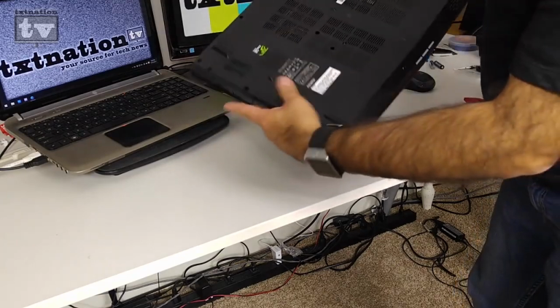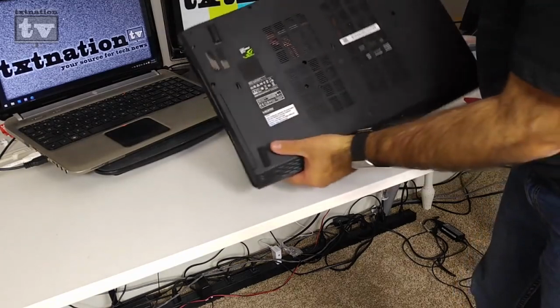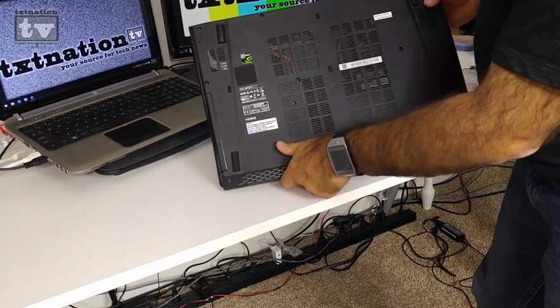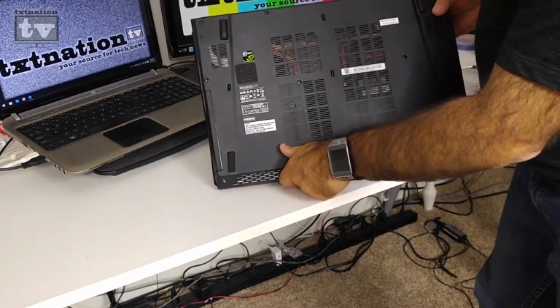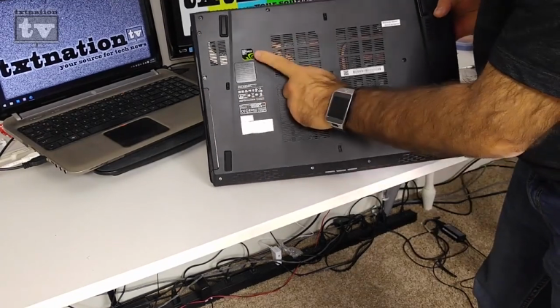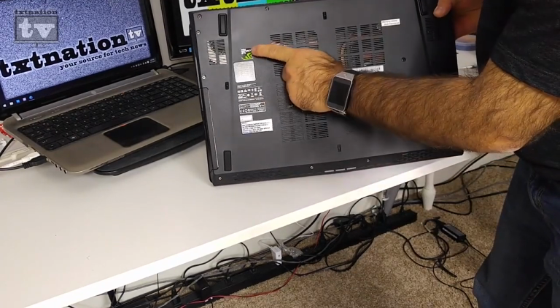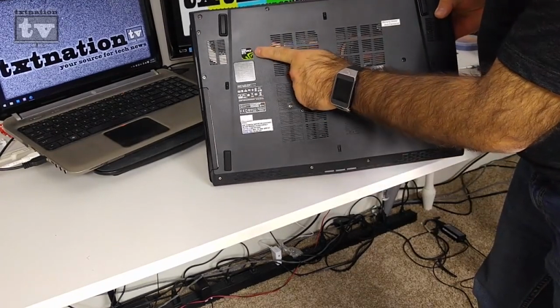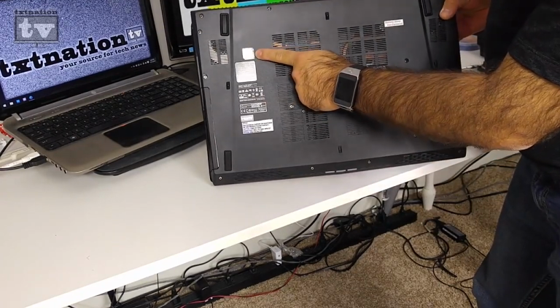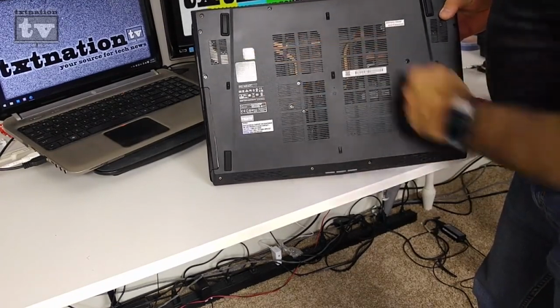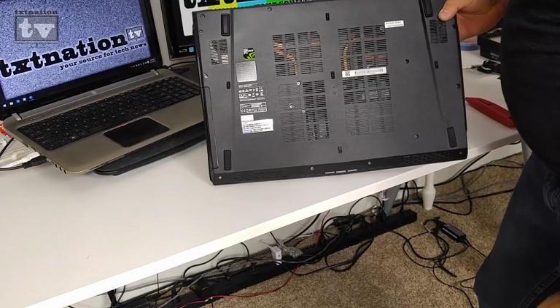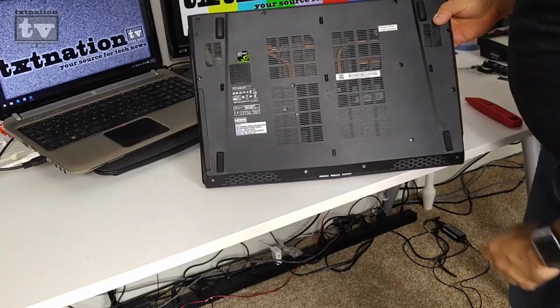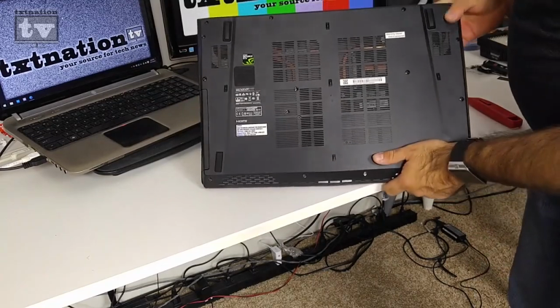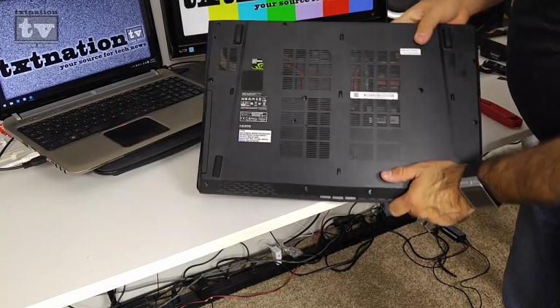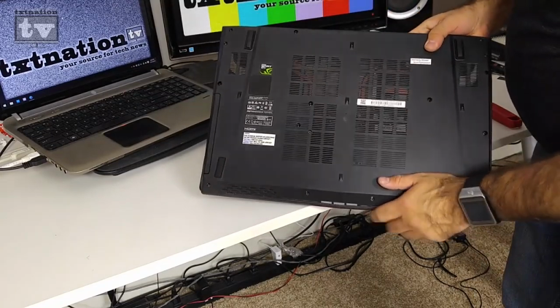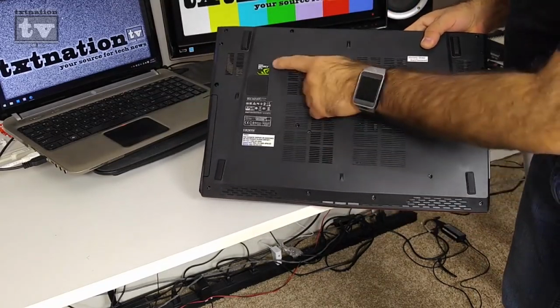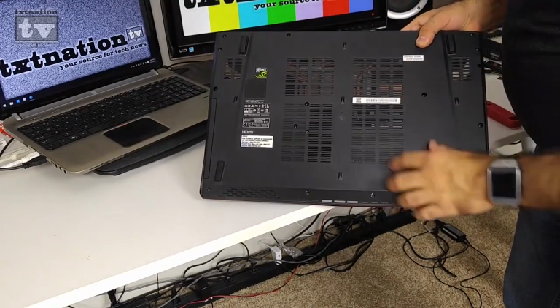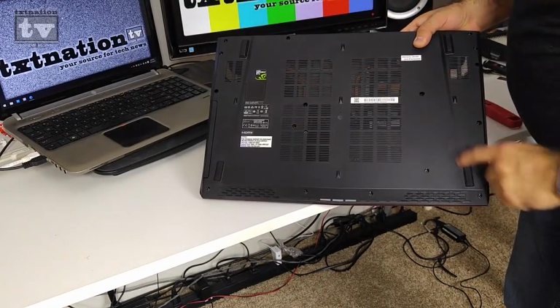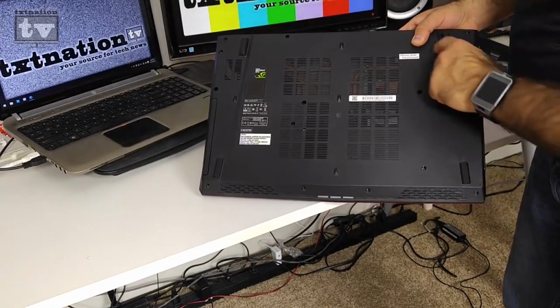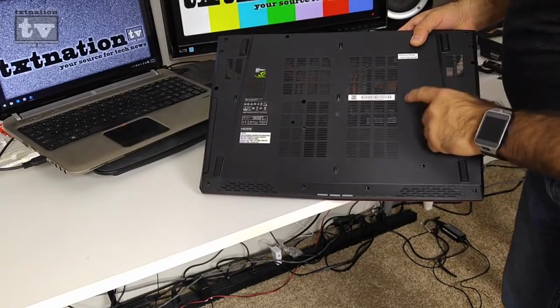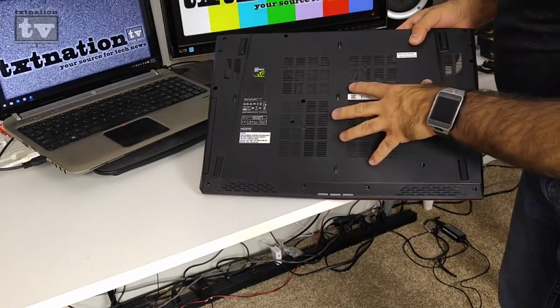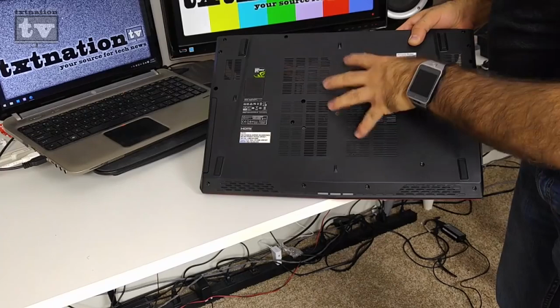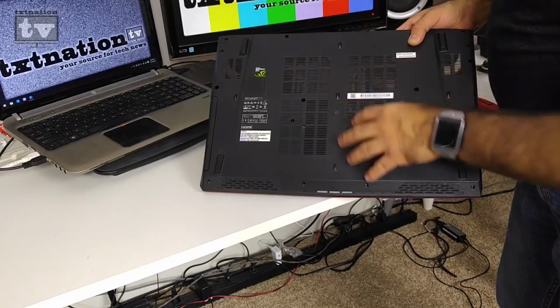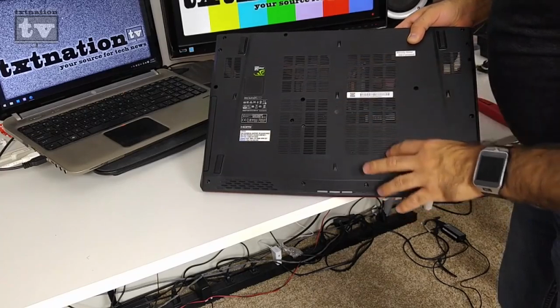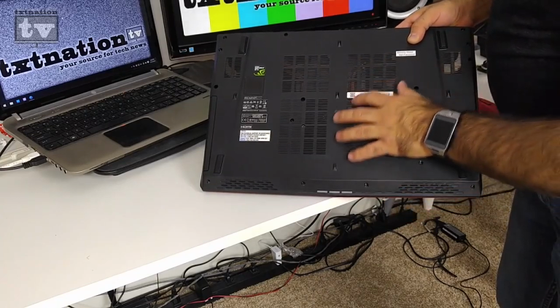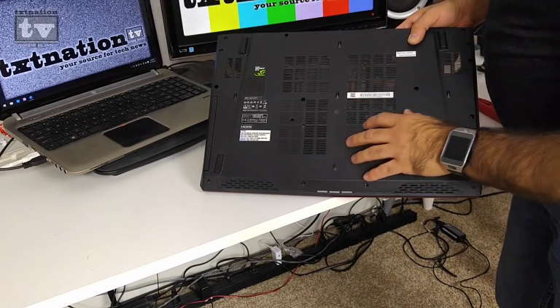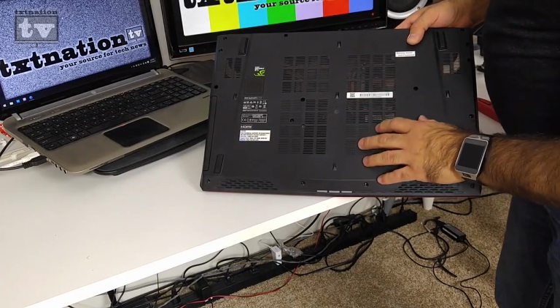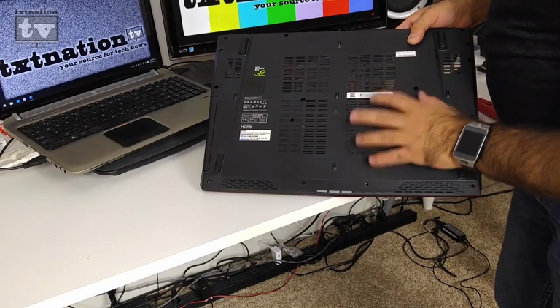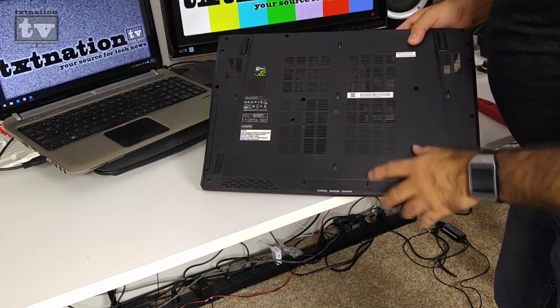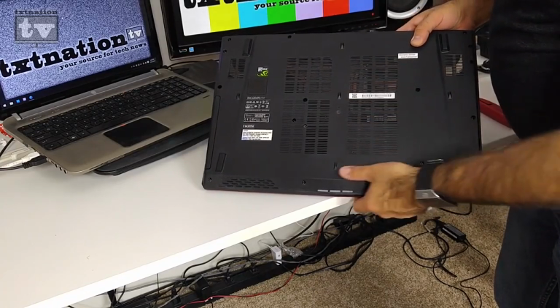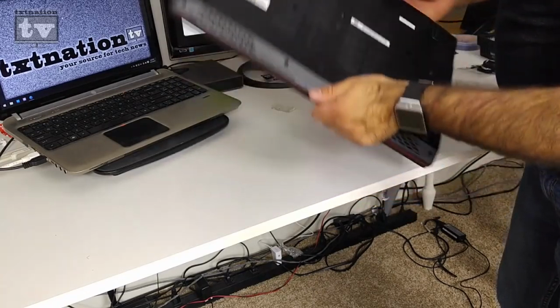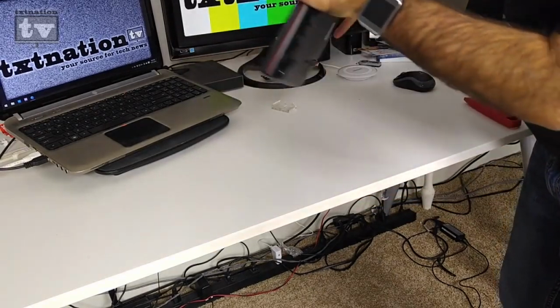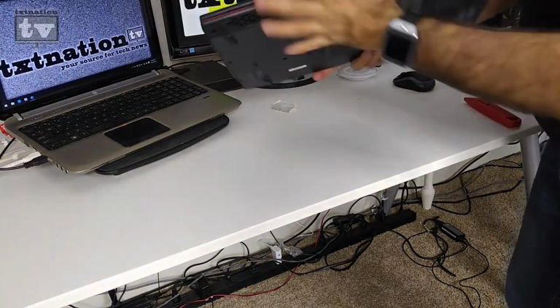There's the bottom with the NVIDIA GeForce GTX label. Just to let you know, if you do break the laptop open you are voiding the warranty, so you may not want to get into it too much.